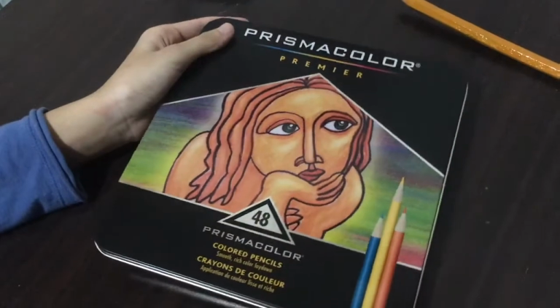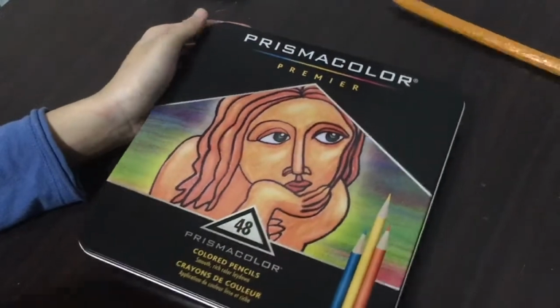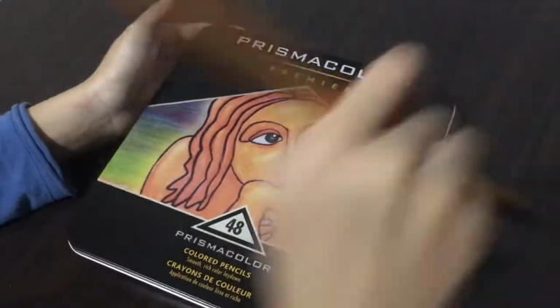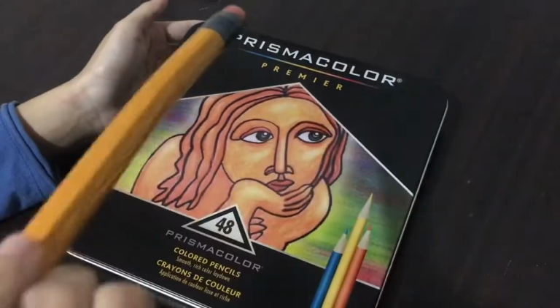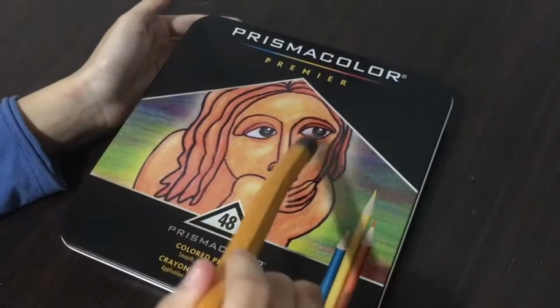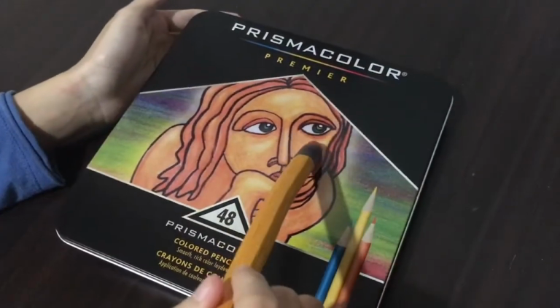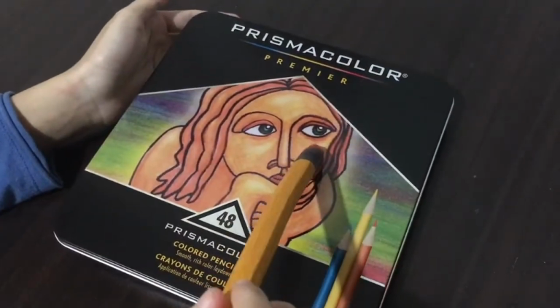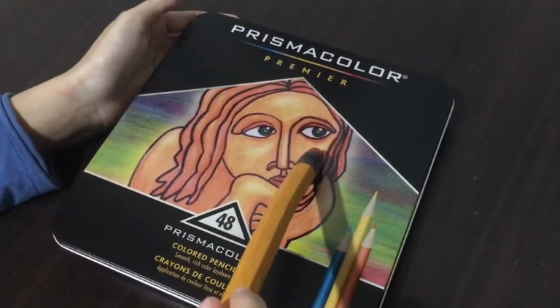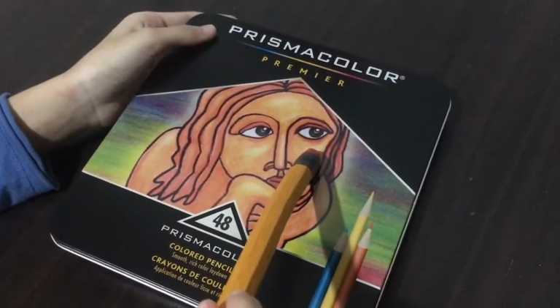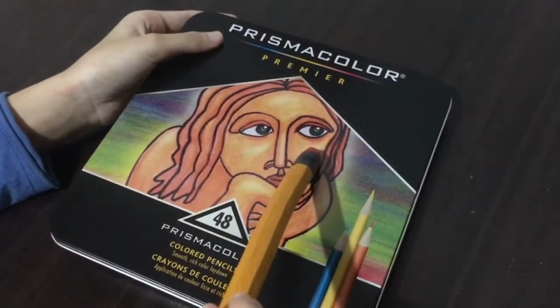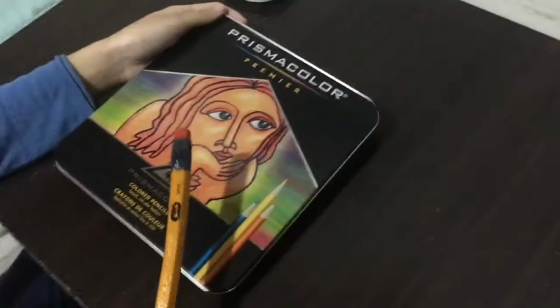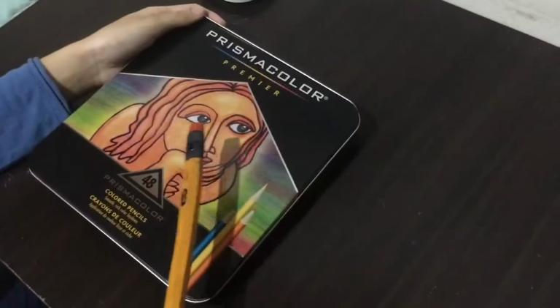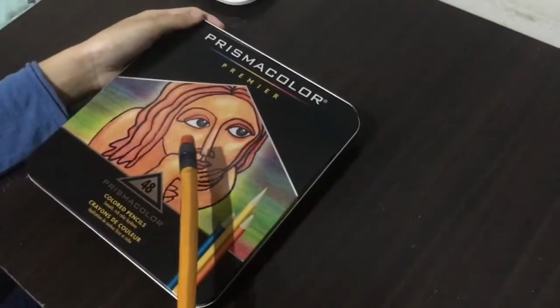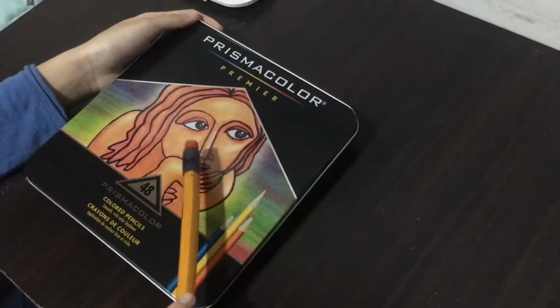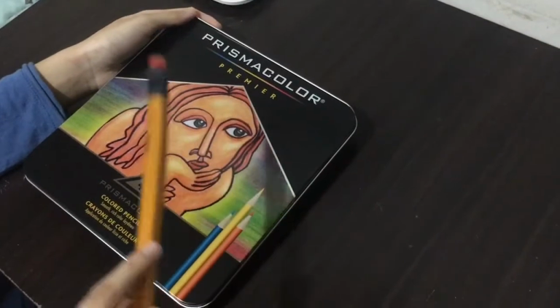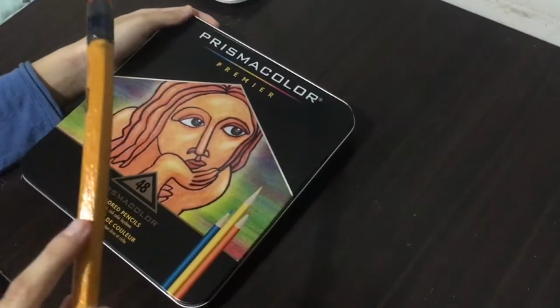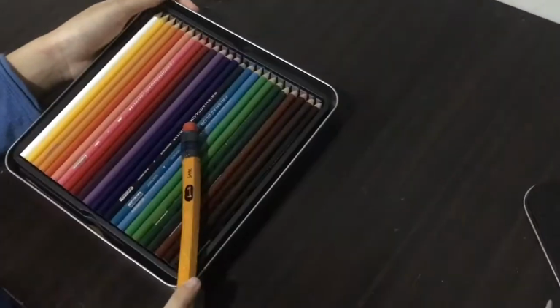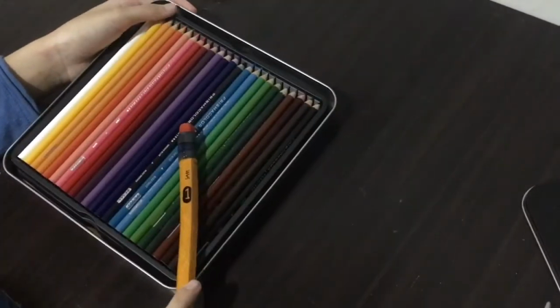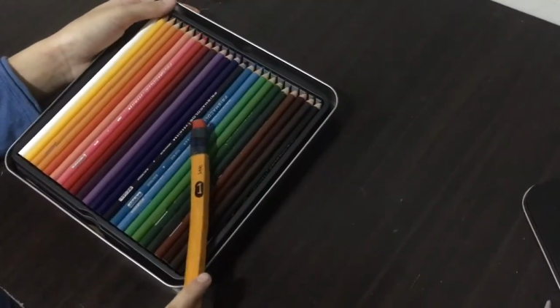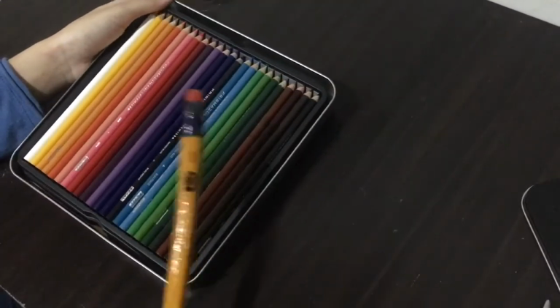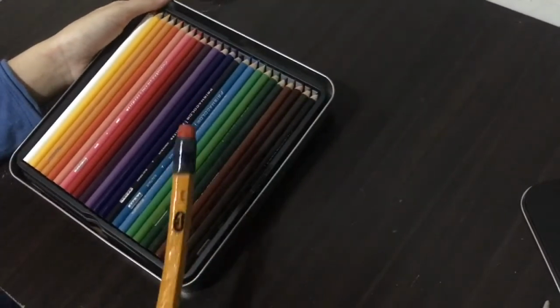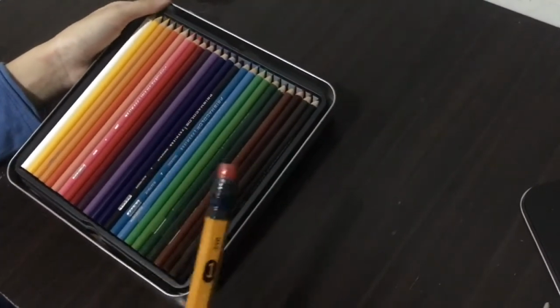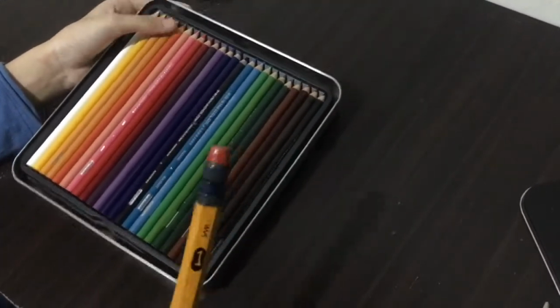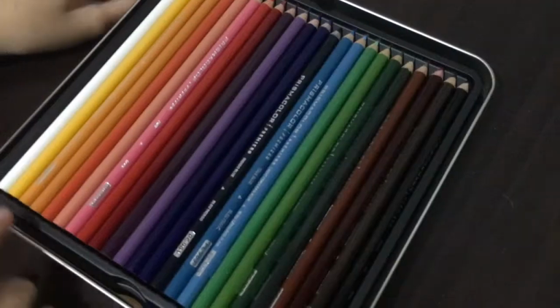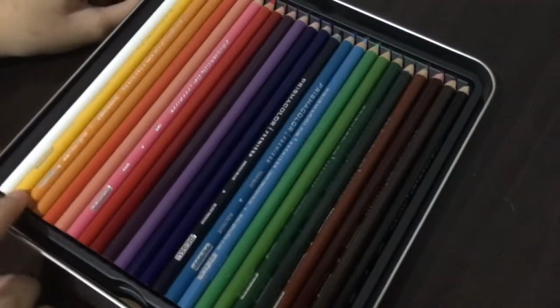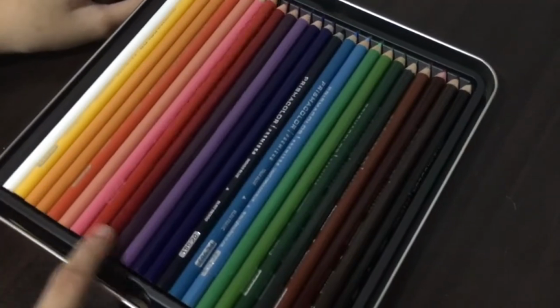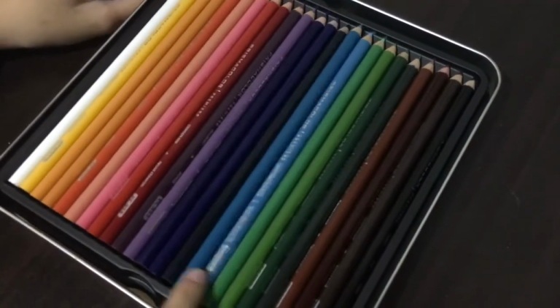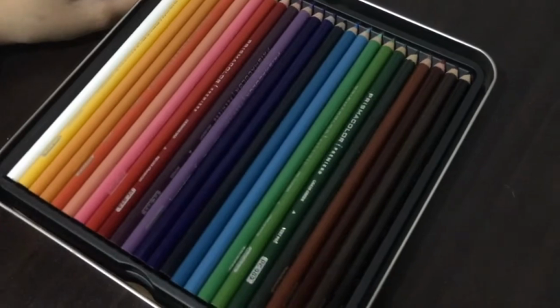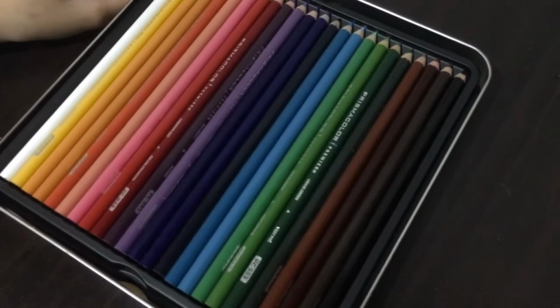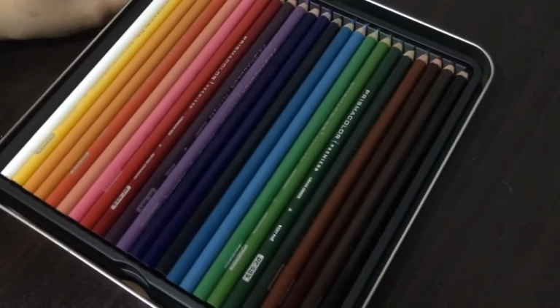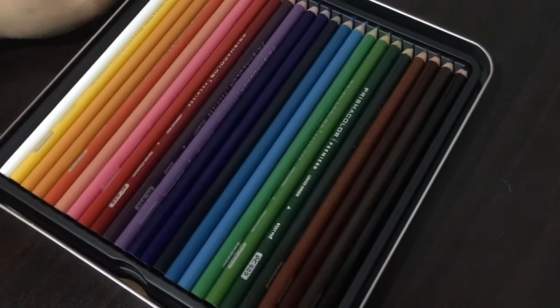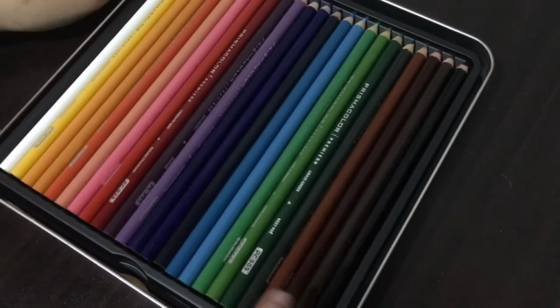But first, by the magic of editing... Wow! It worked again! That's a lot of colors.